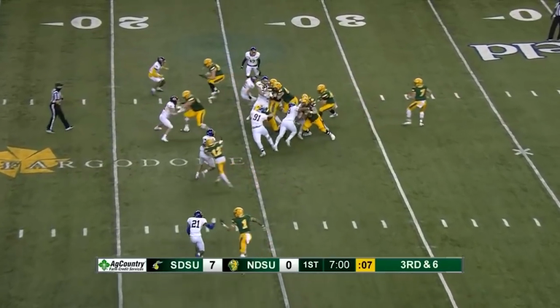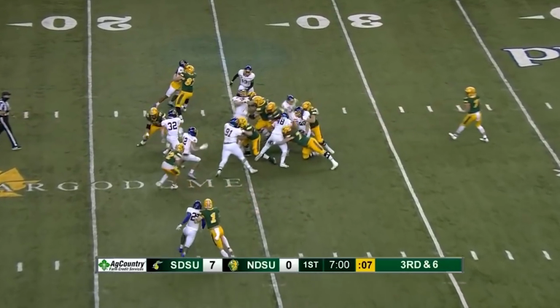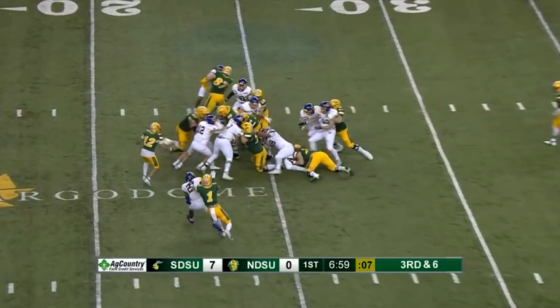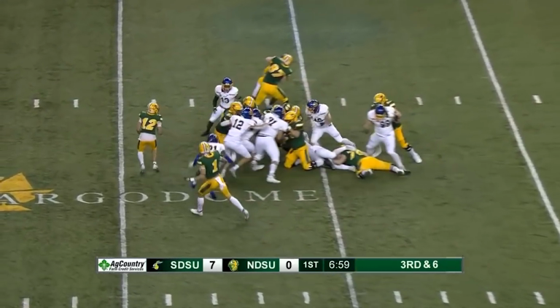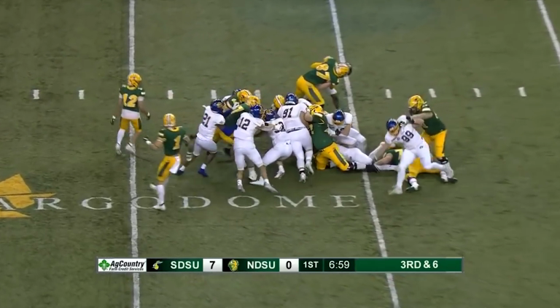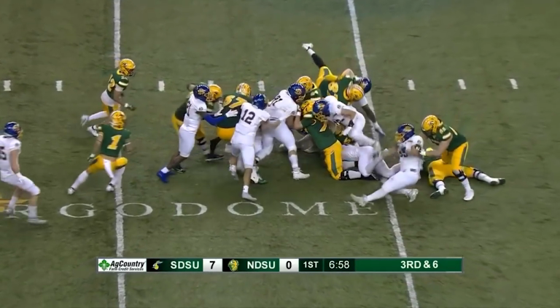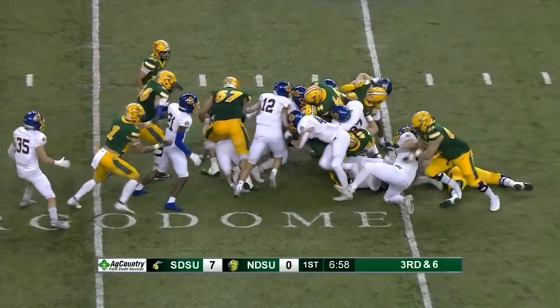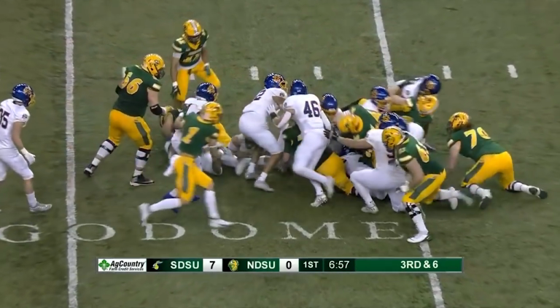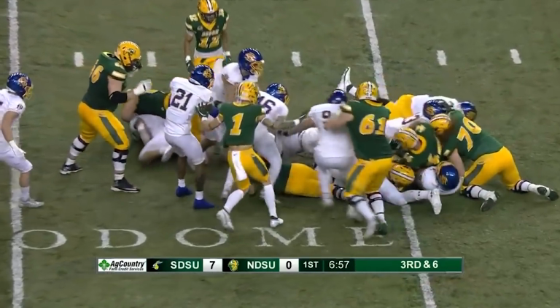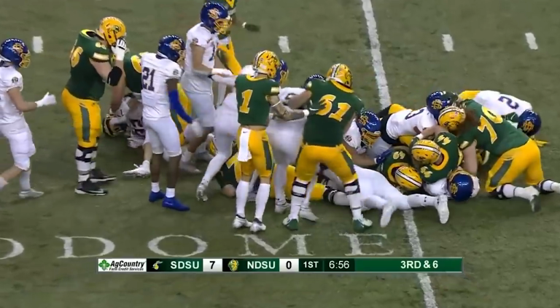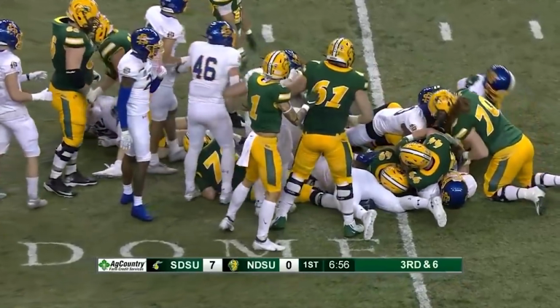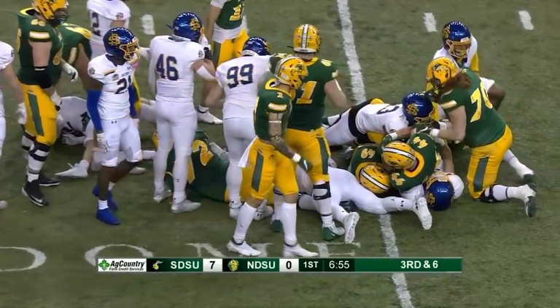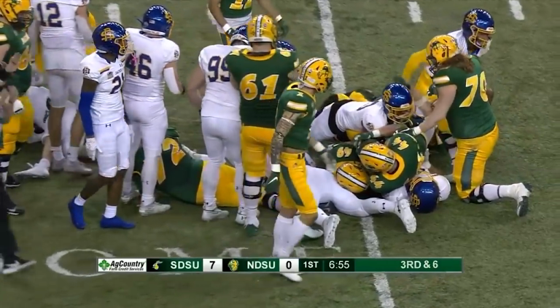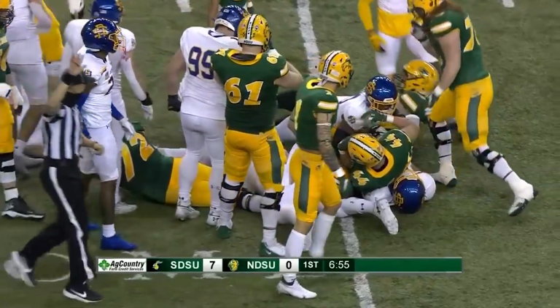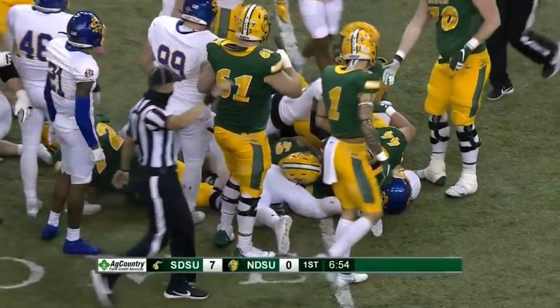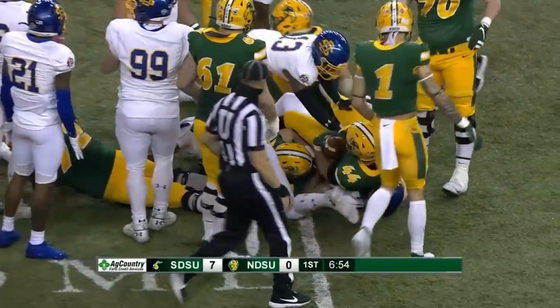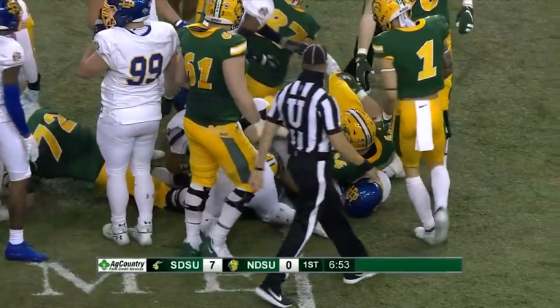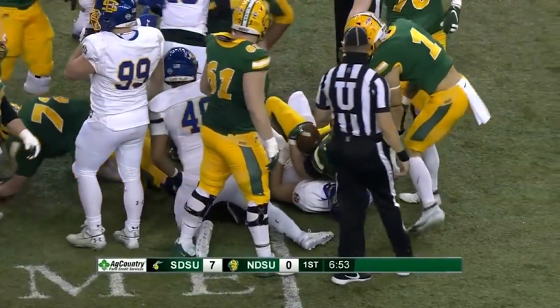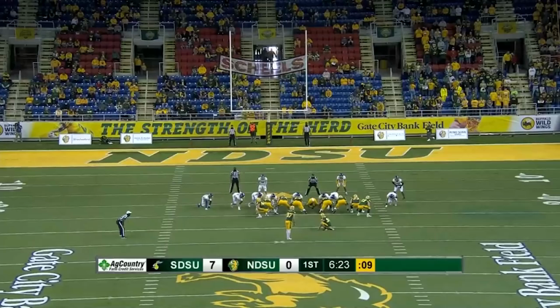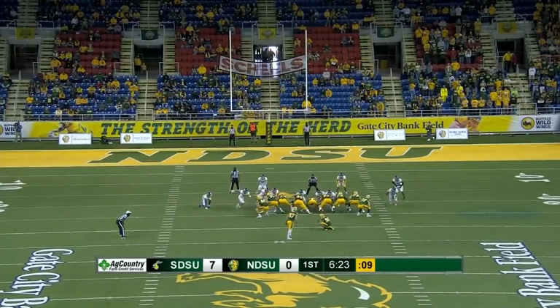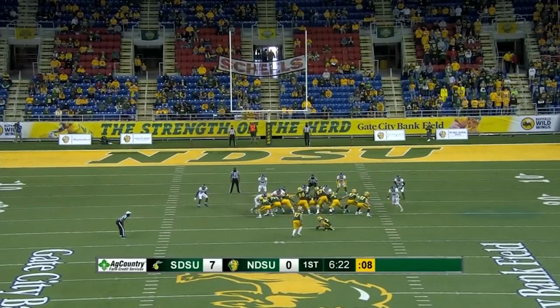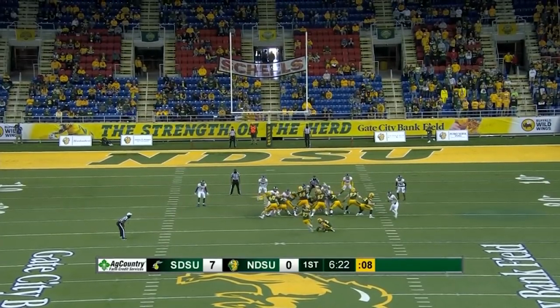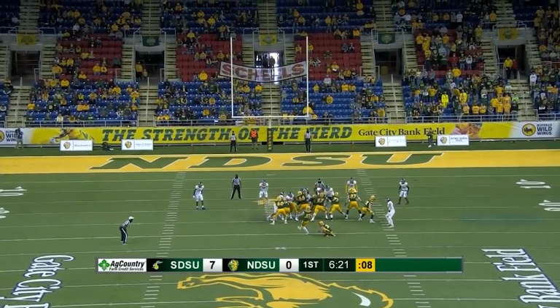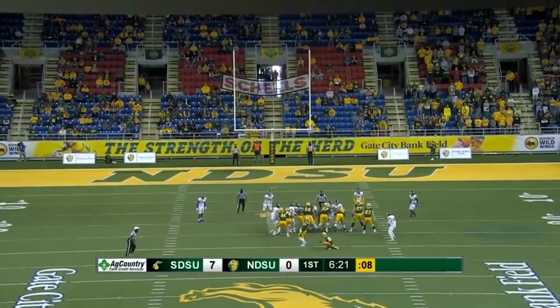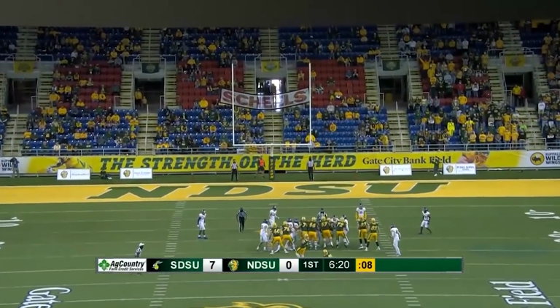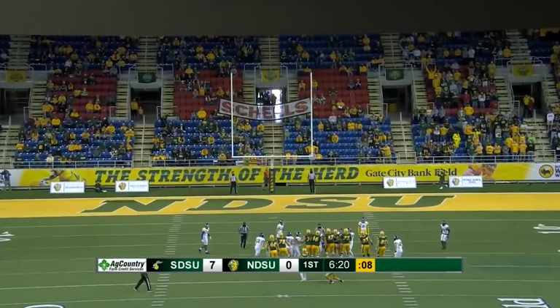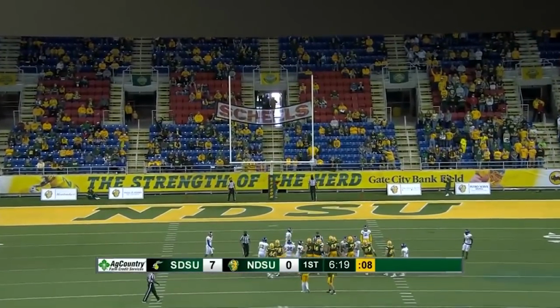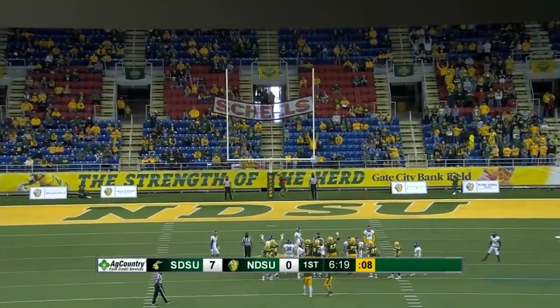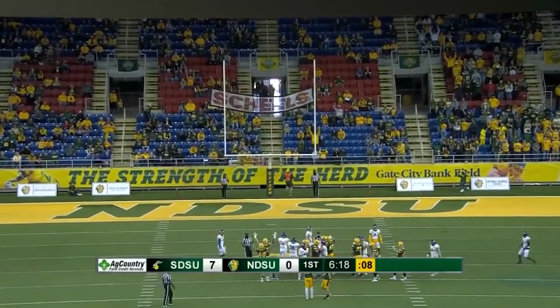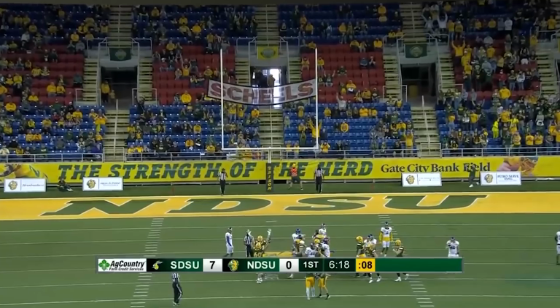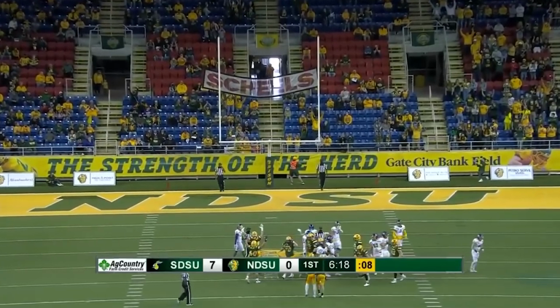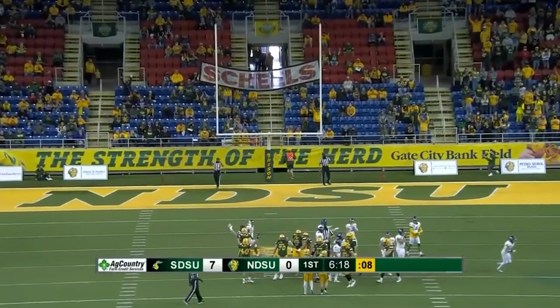Going to give it to Luebke. Stumbling ahead before he is turned back after a gain of three, and that will bring up fourth and three. Snap good. Ryan Holtz gets a boot to it — and it is good.